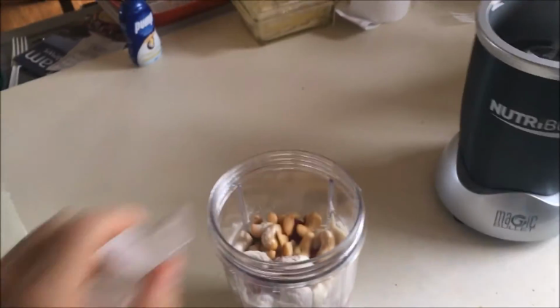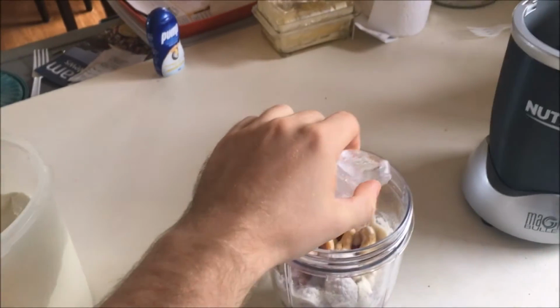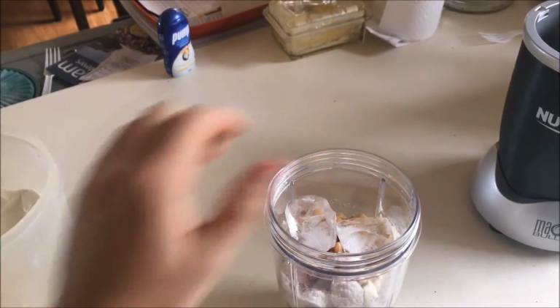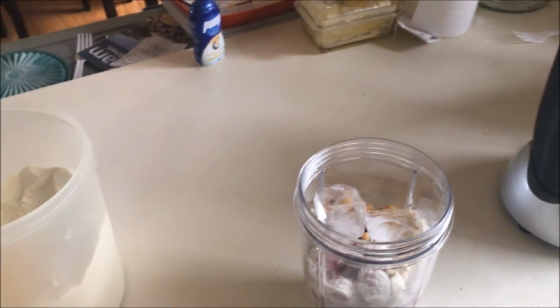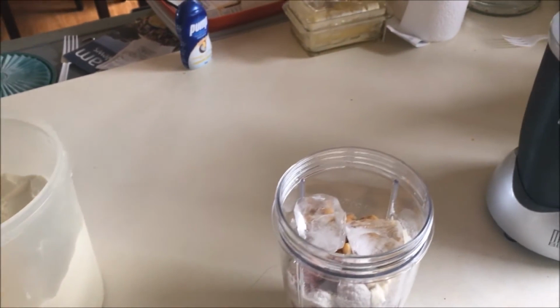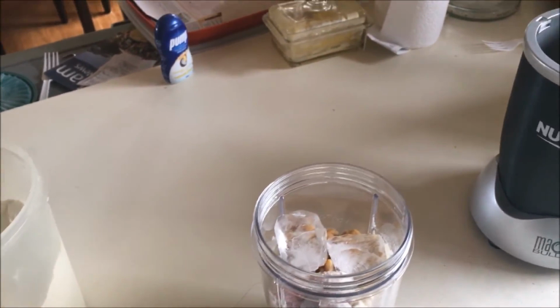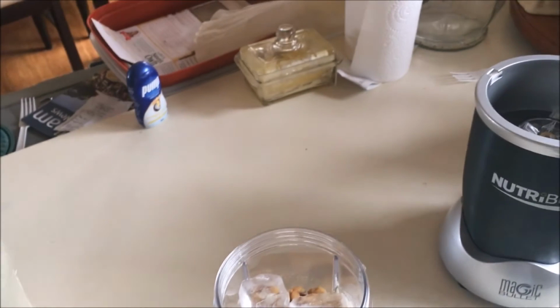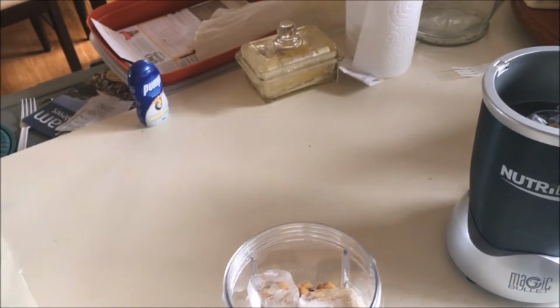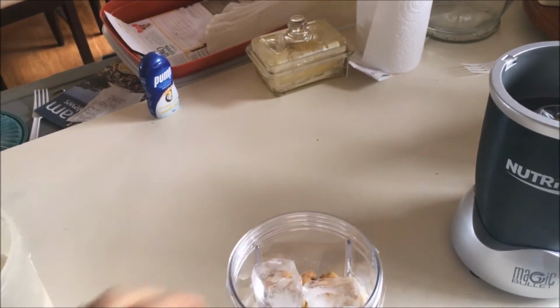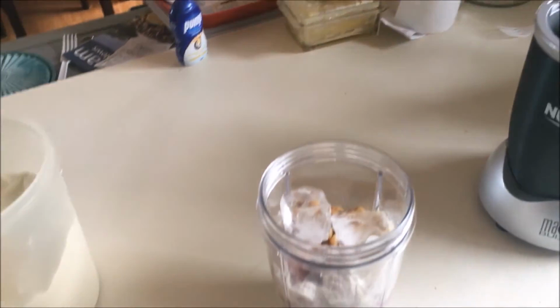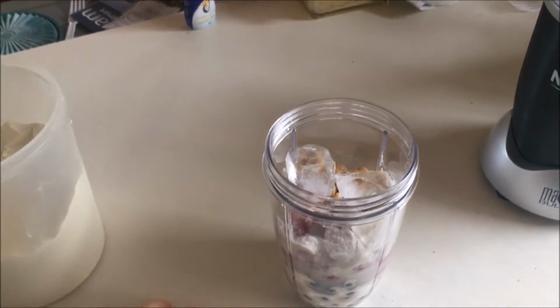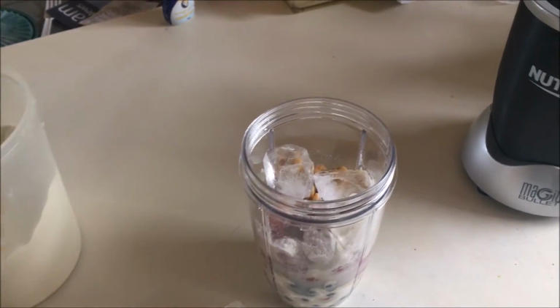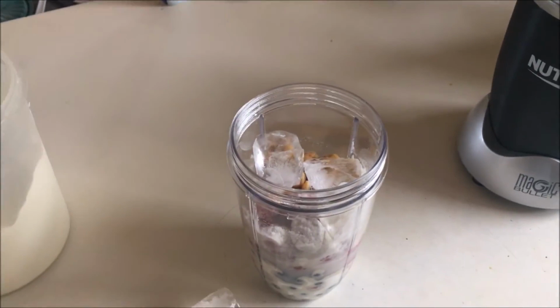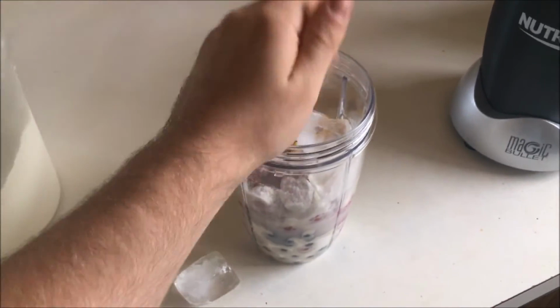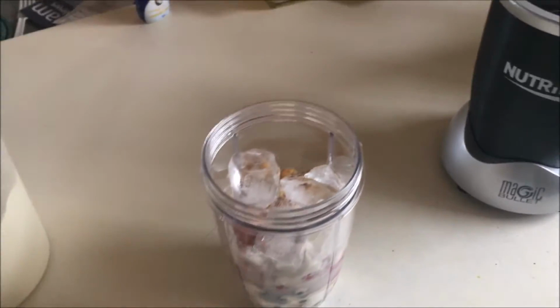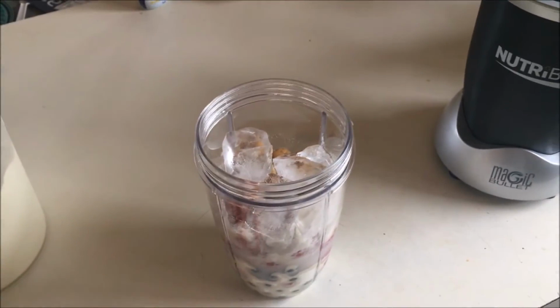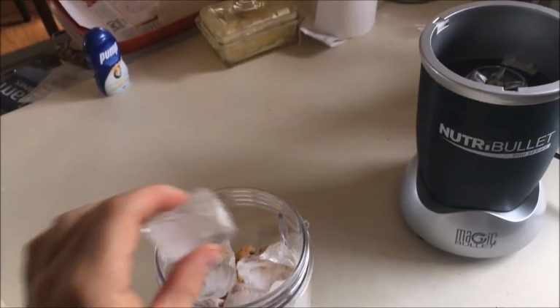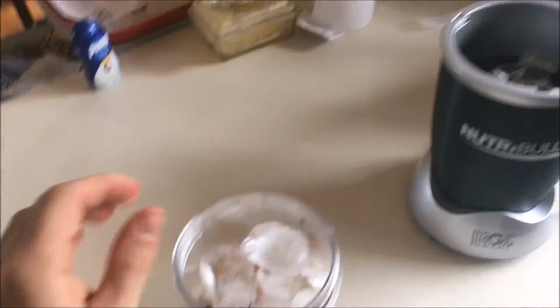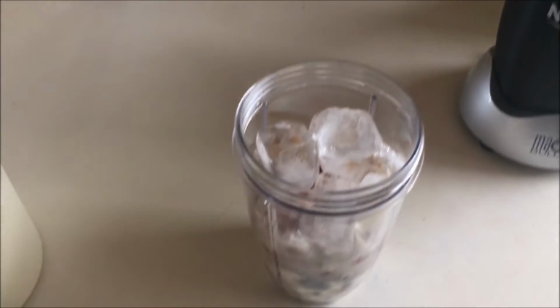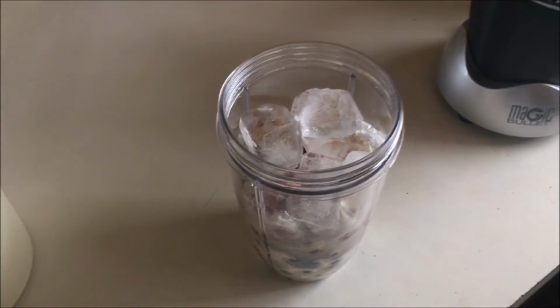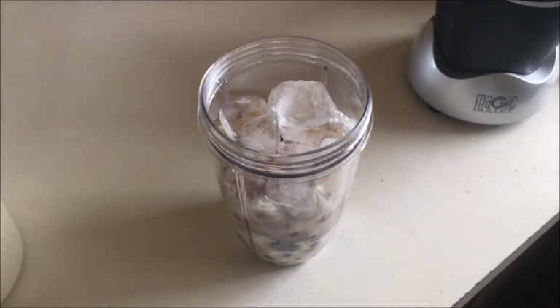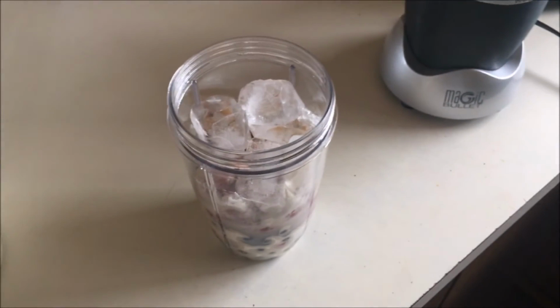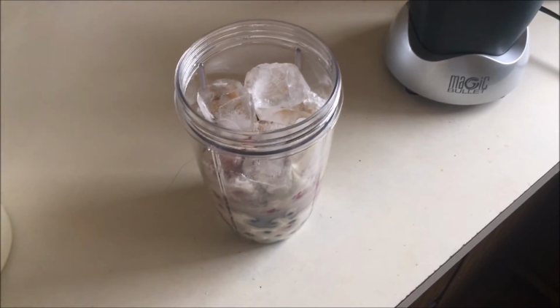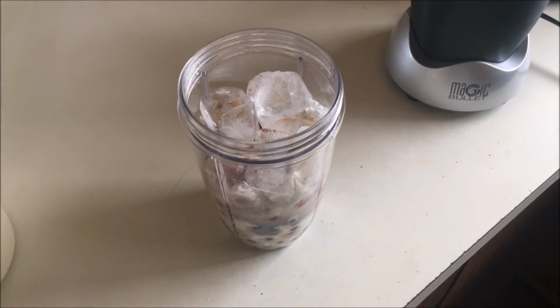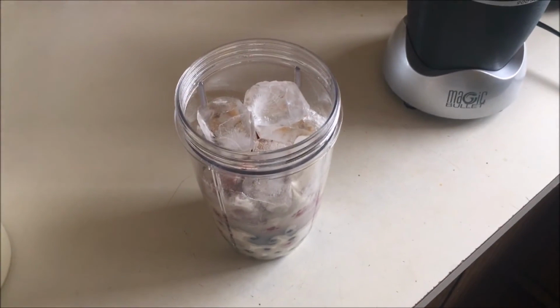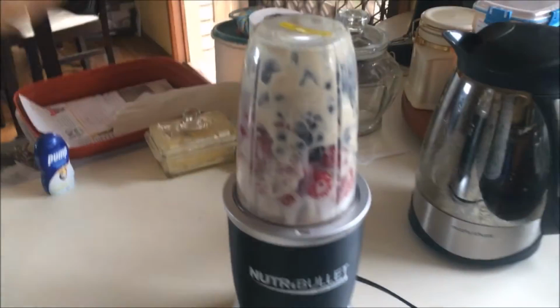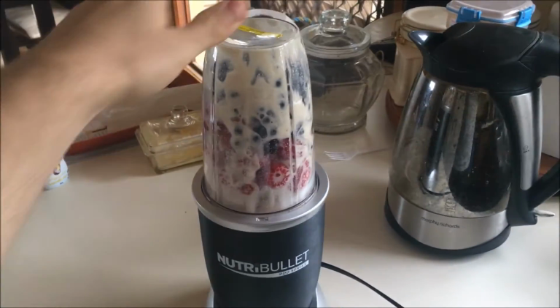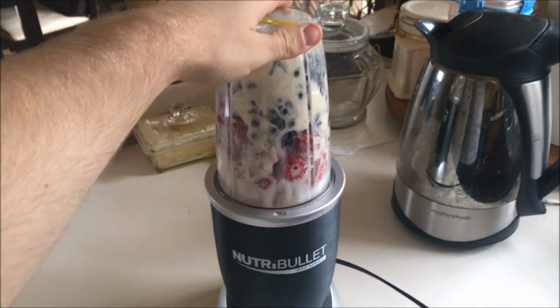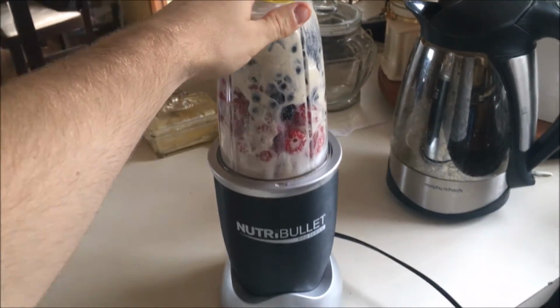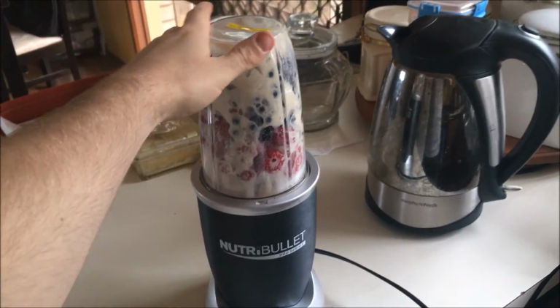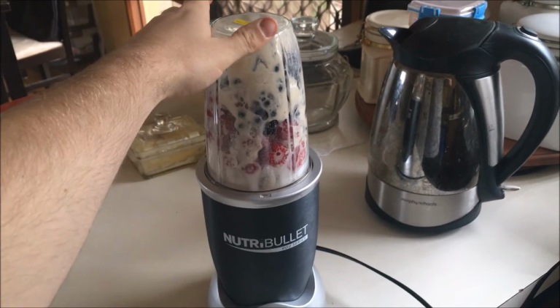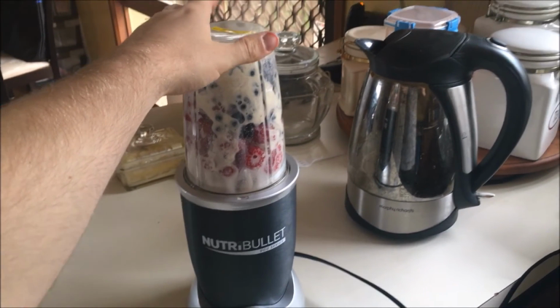I'll also add a little bit of water to the mix, then top it off with a few ice cubes just so it can be nice and cool as well. And then the next step is to blend it all together.